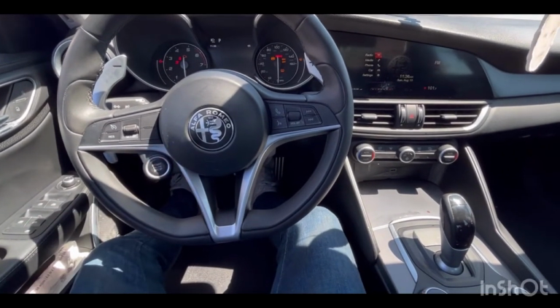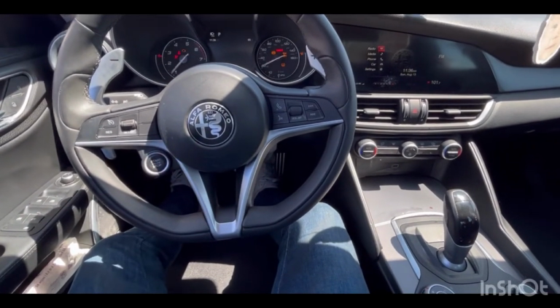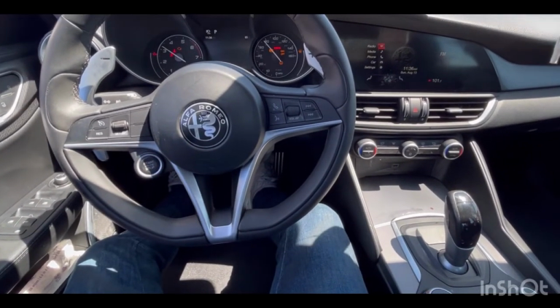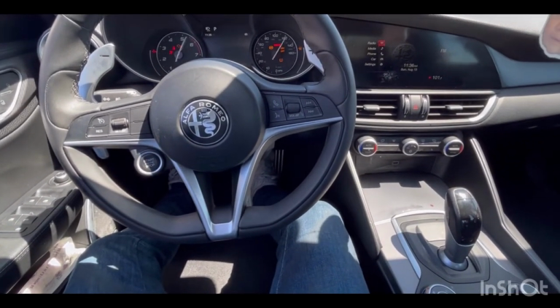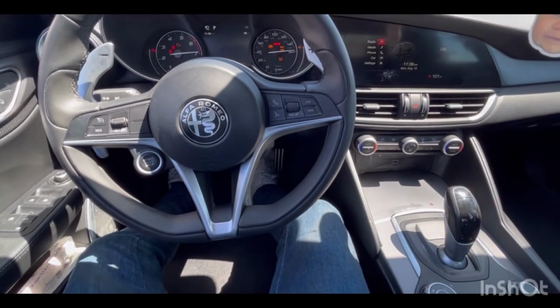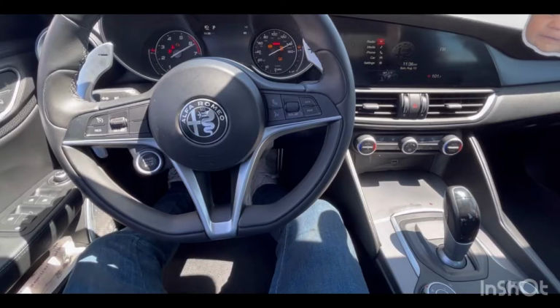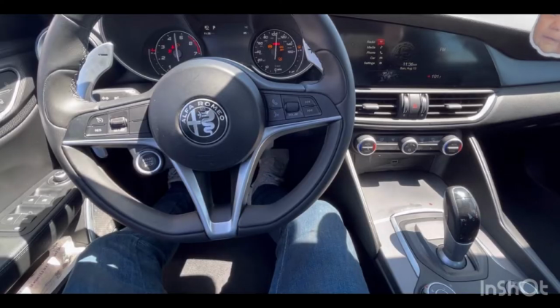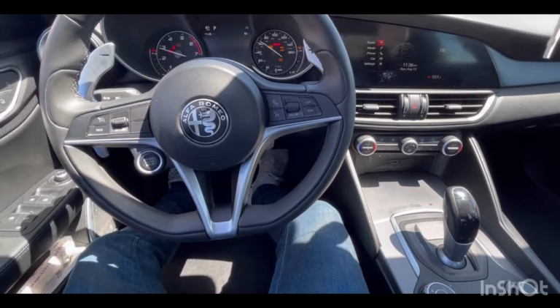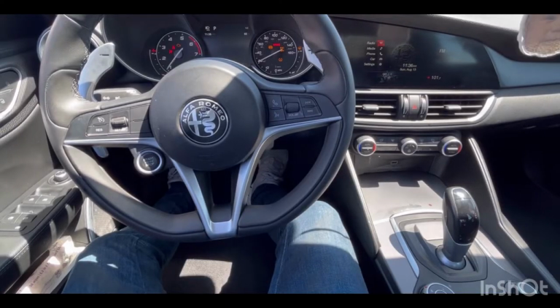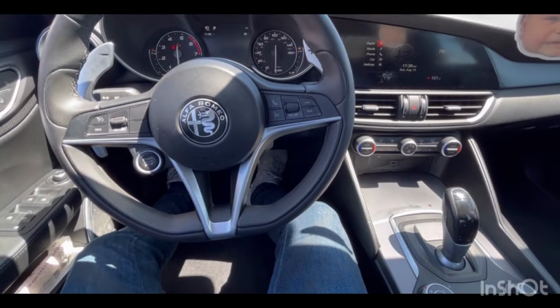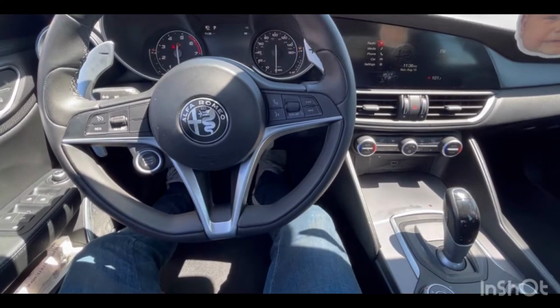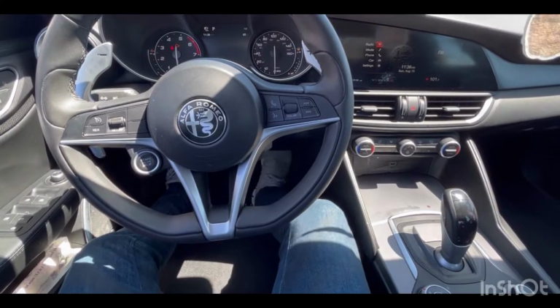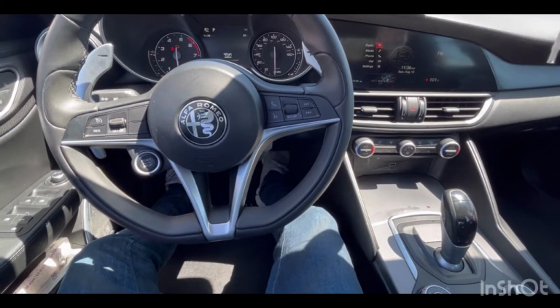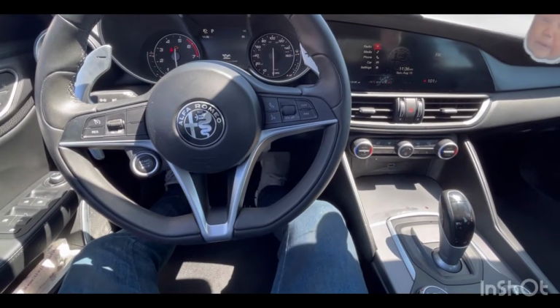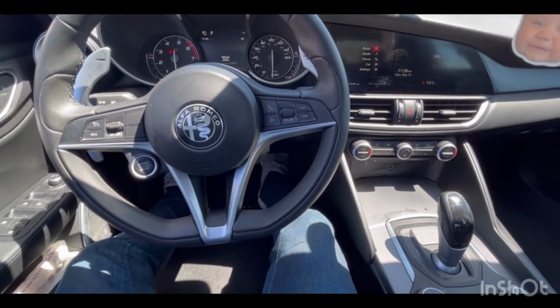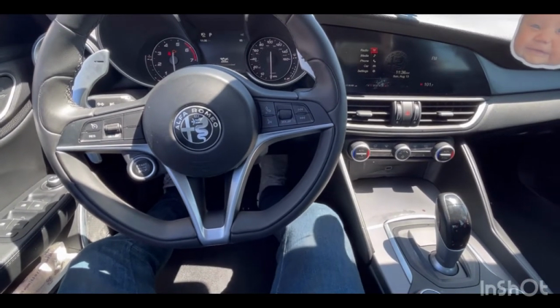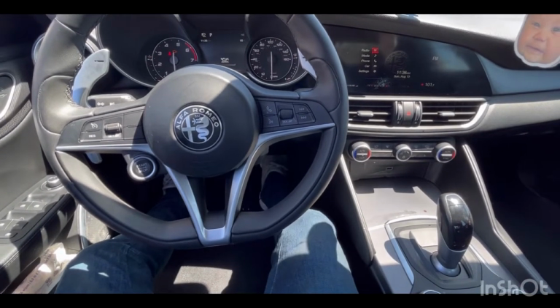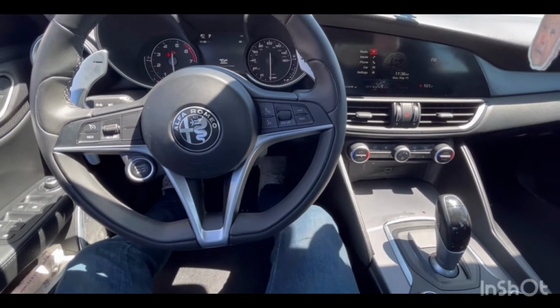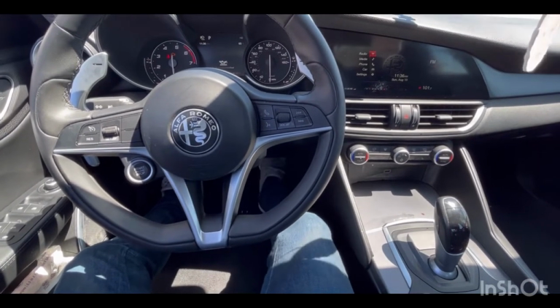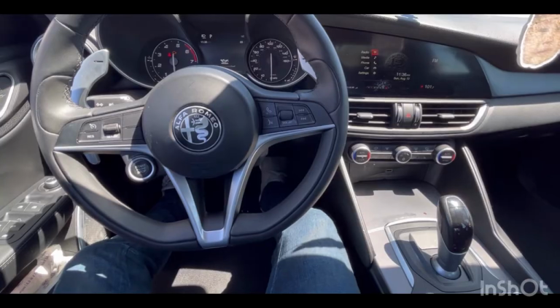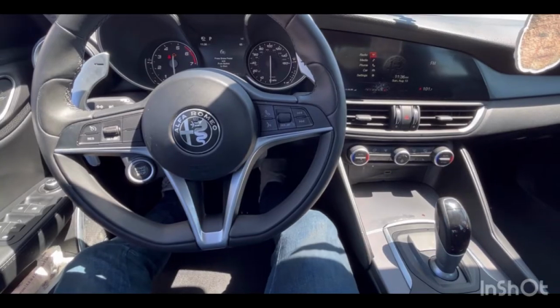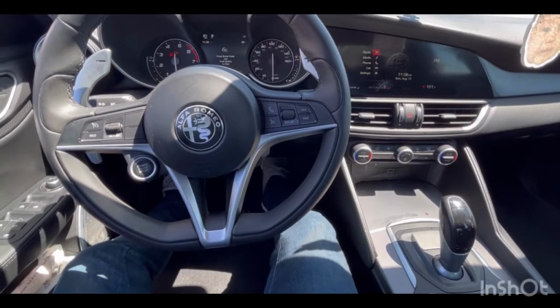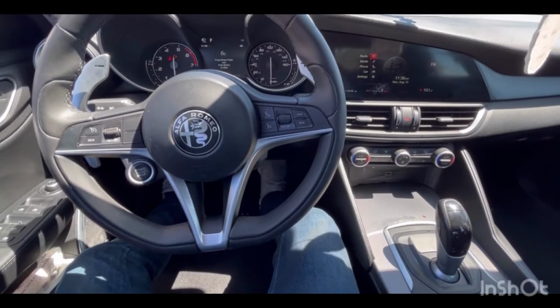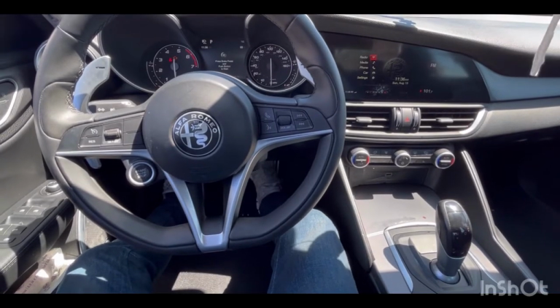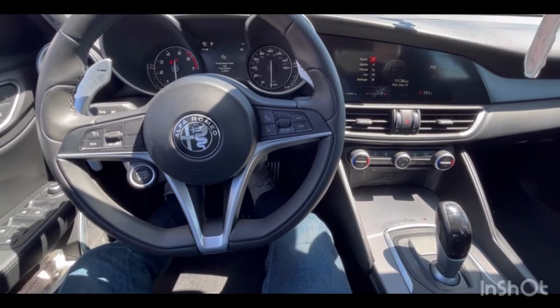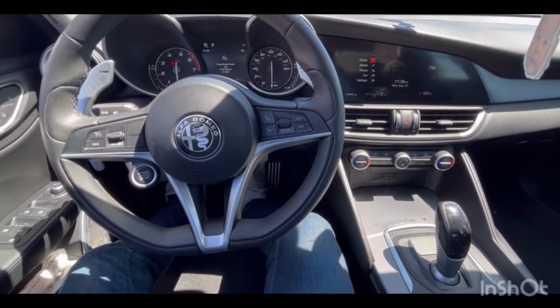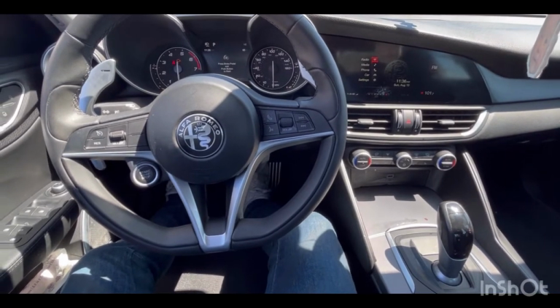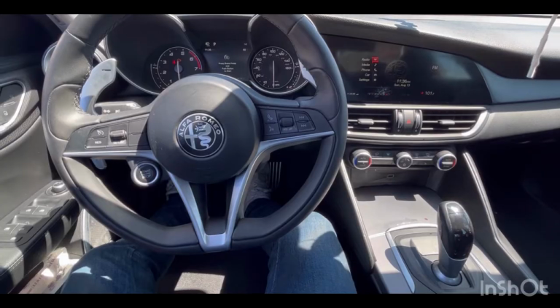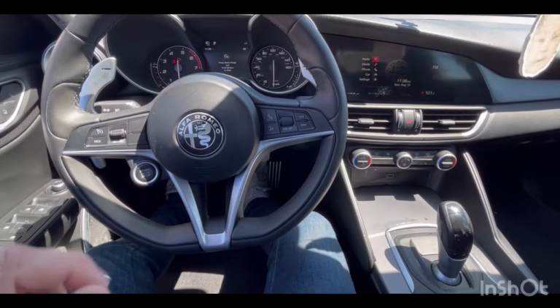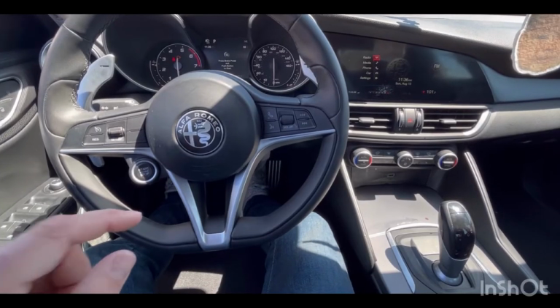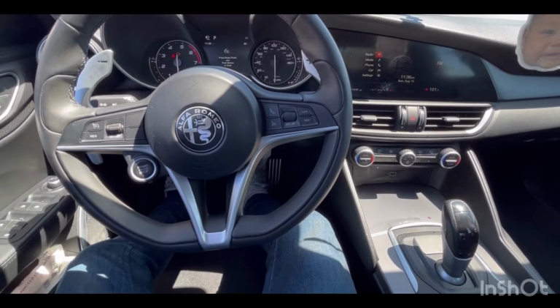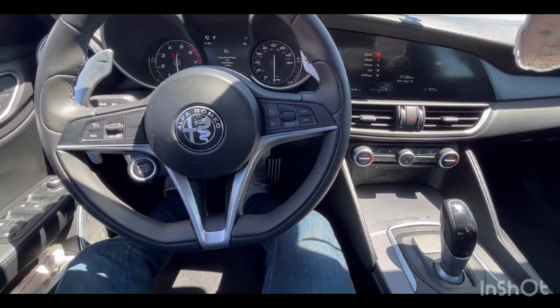You're going to press Start without starting the car, then press down the gas pedal six full times so it clicks the button at the bottom, and after that you're going to start the car.